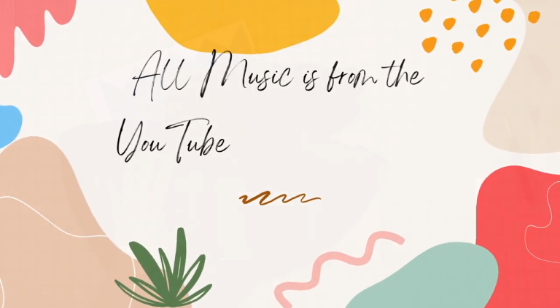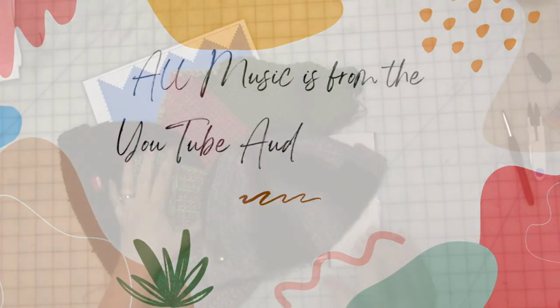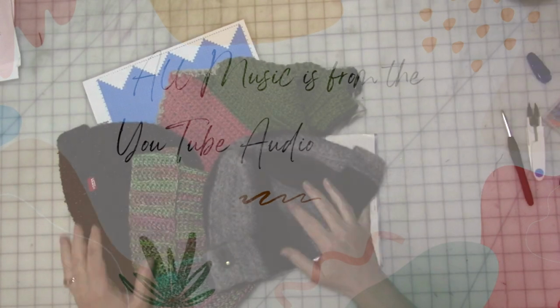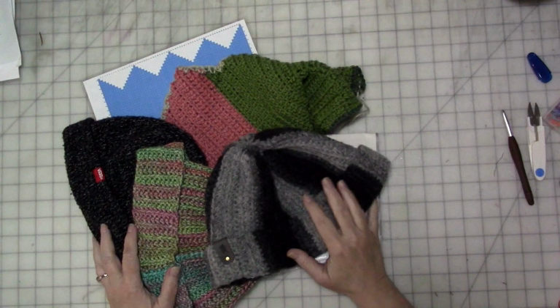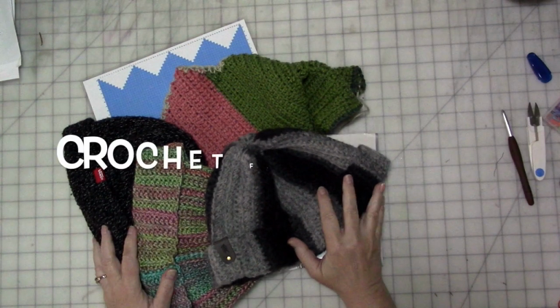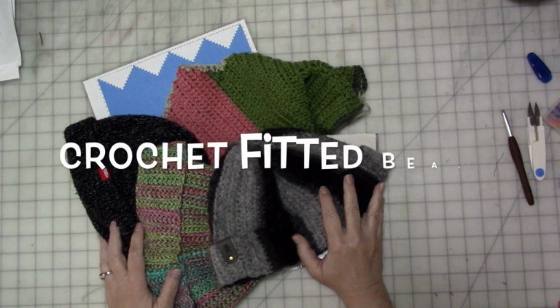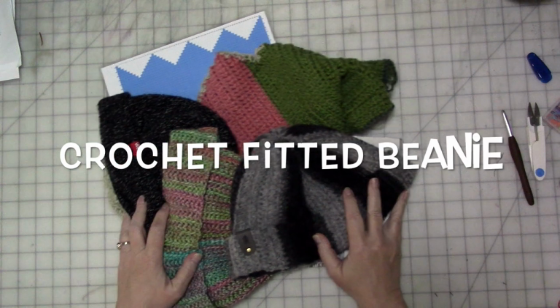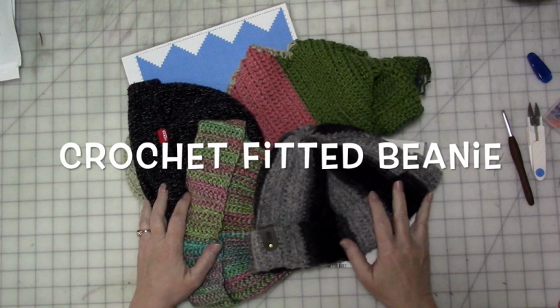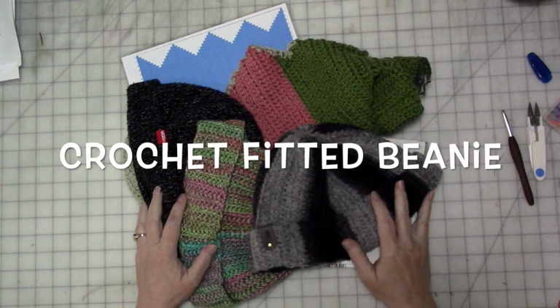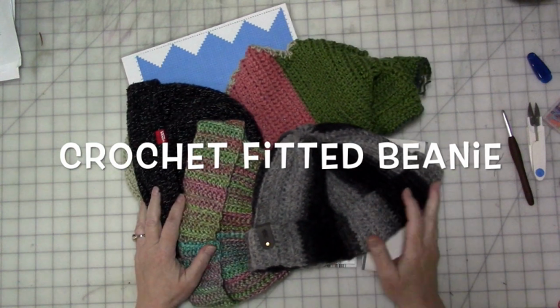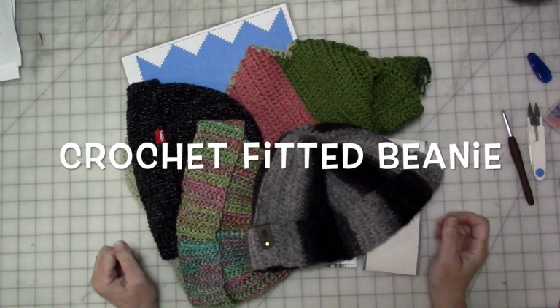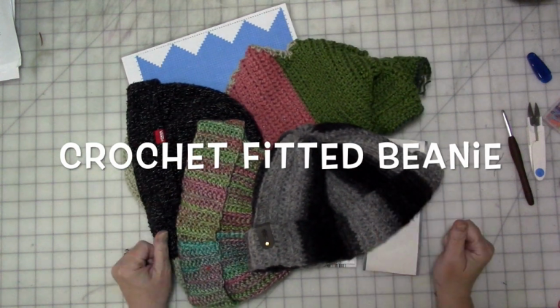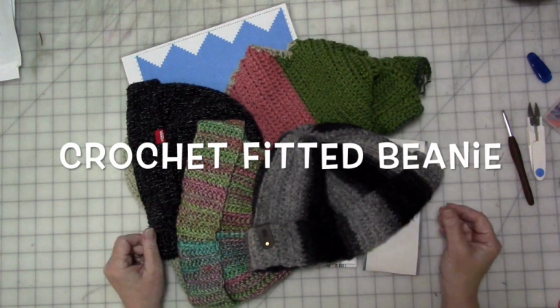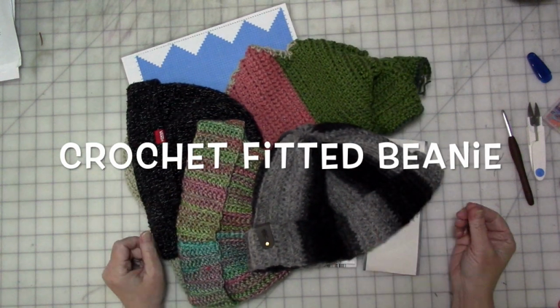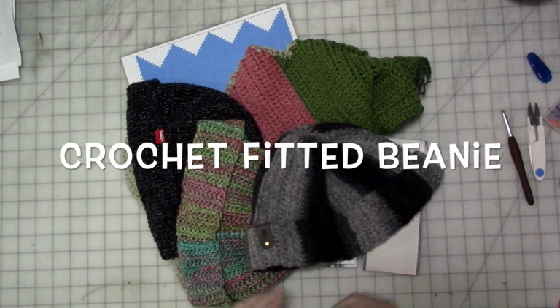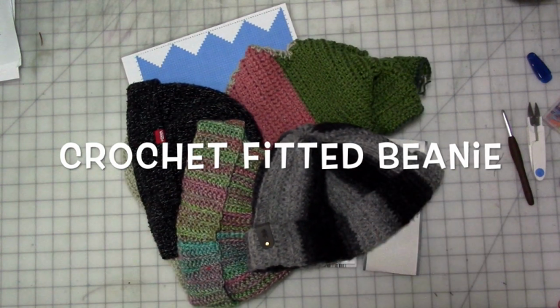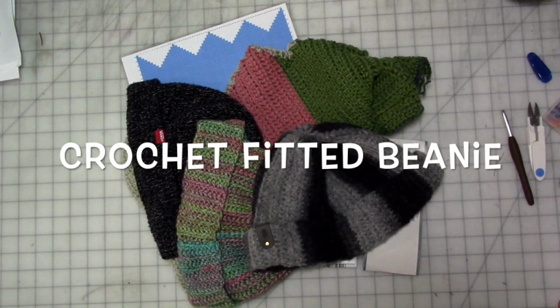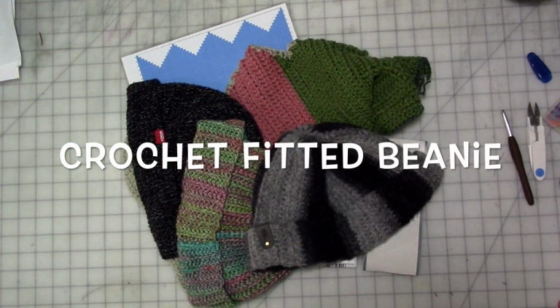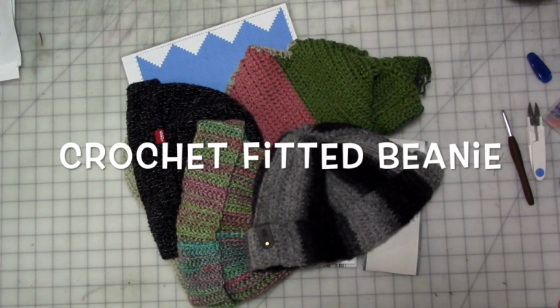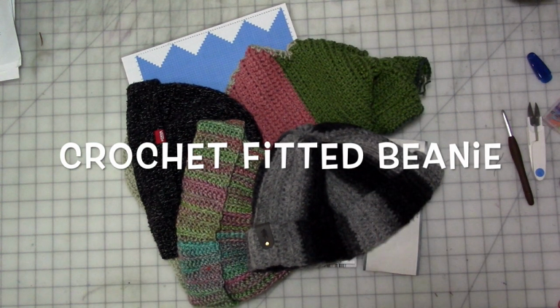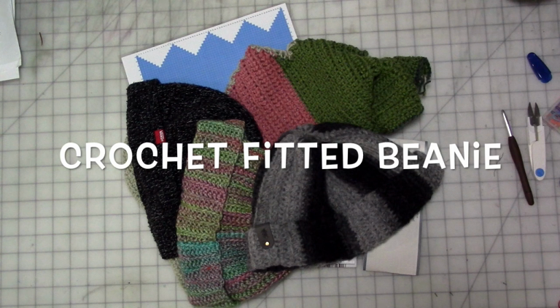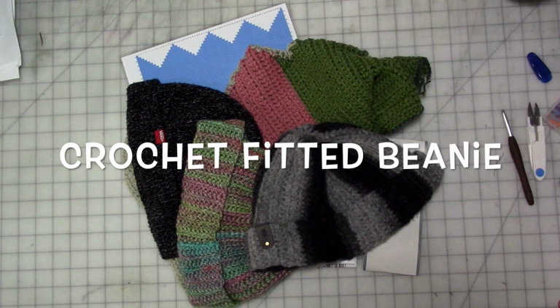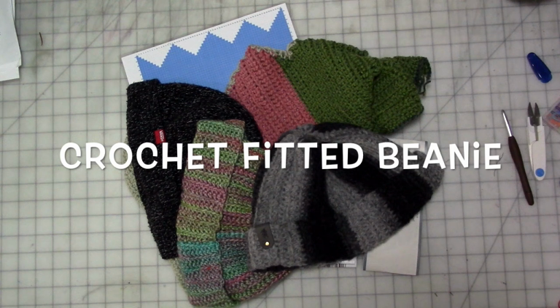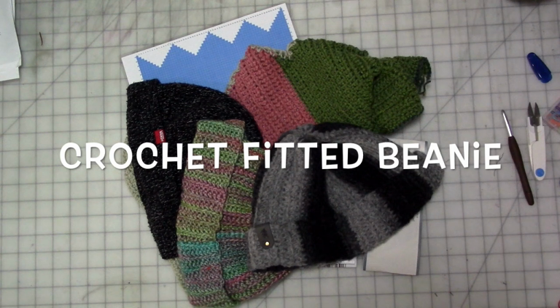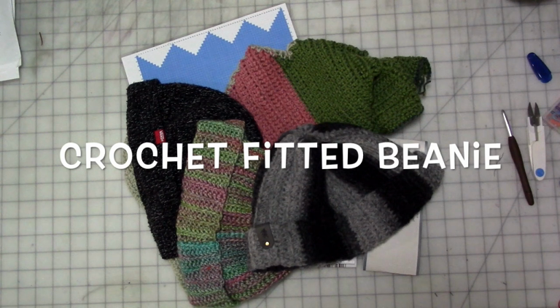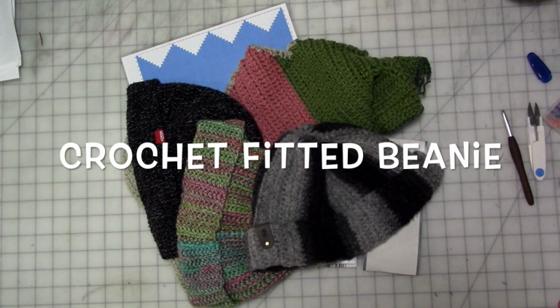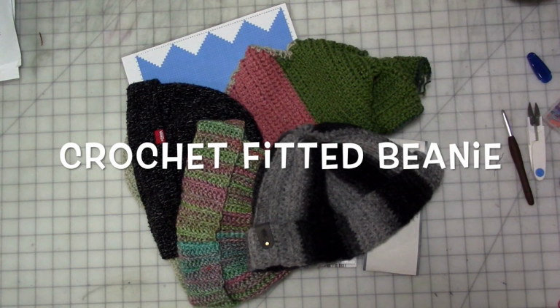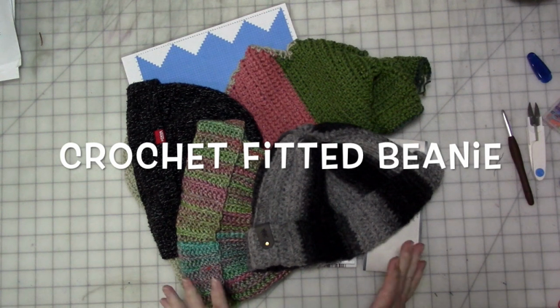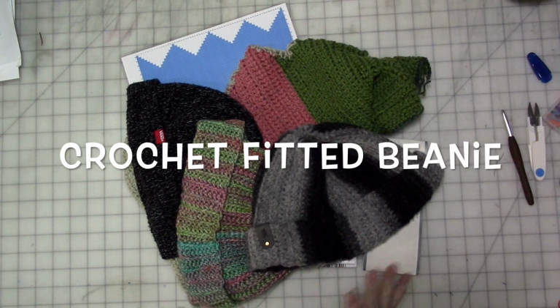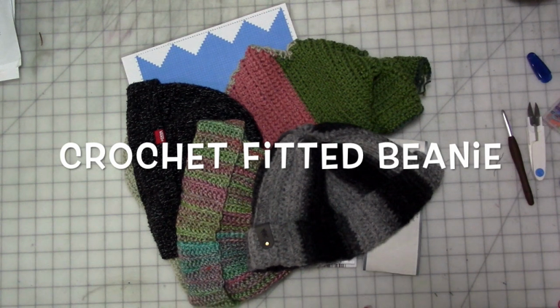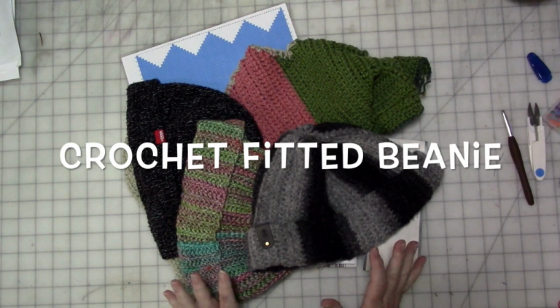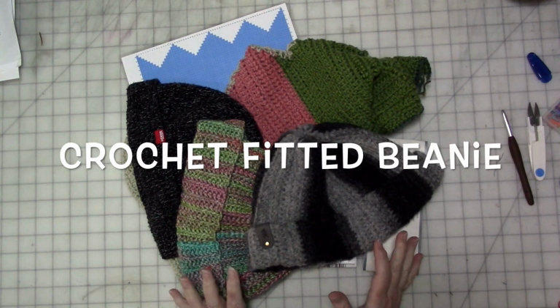Hey guys, are you ready for another crochet video? I promise there's other stuff coming, but right now my creative muse just wants to crochet, so we're going to go with that.